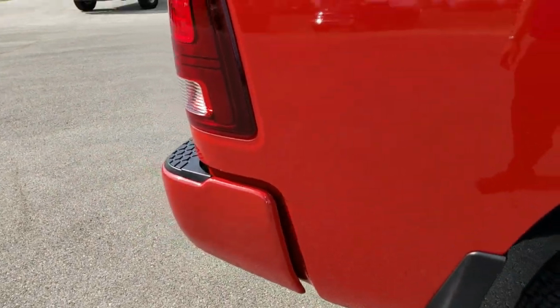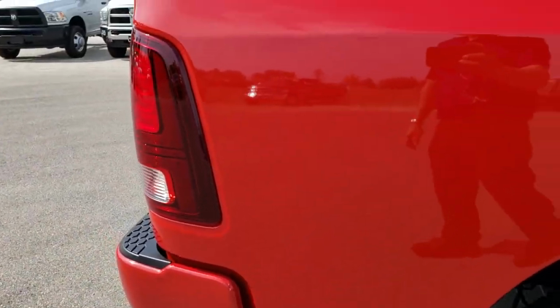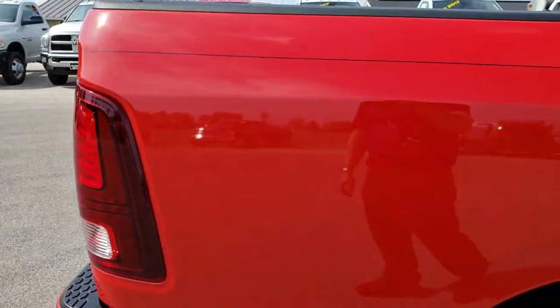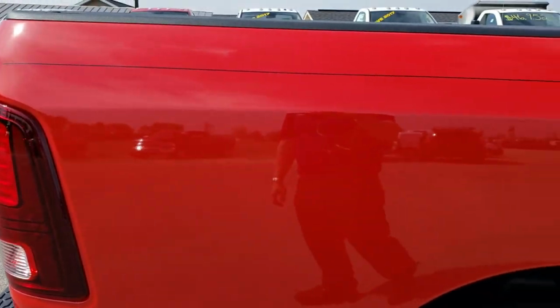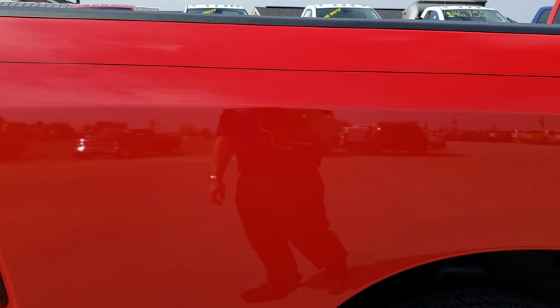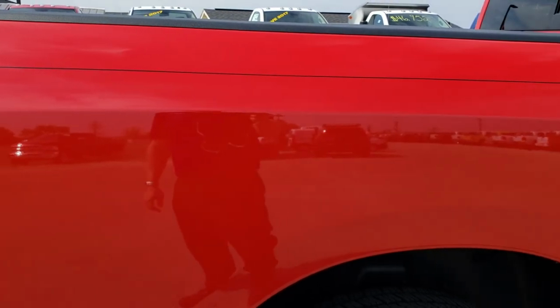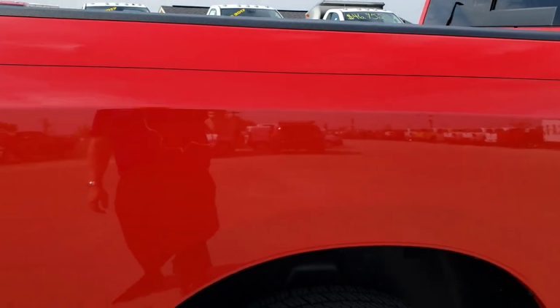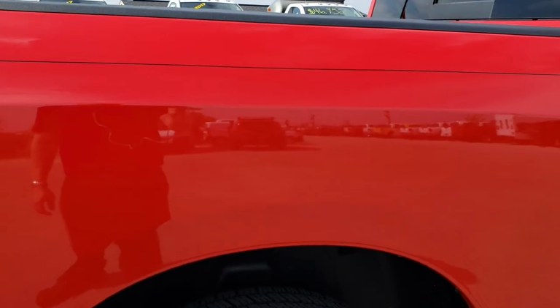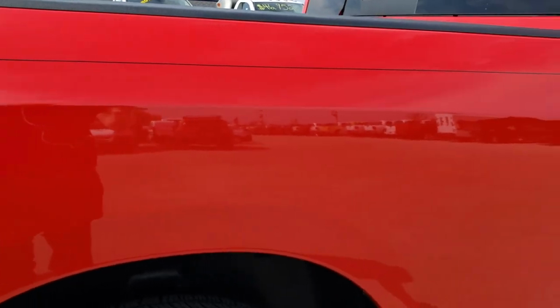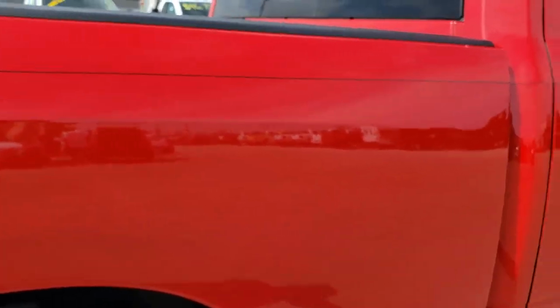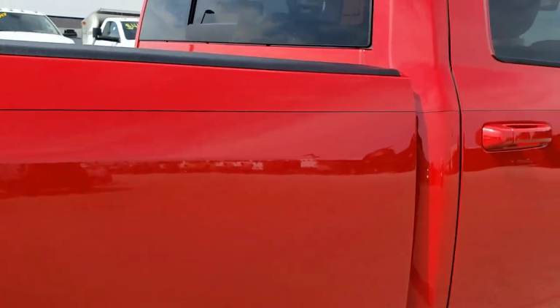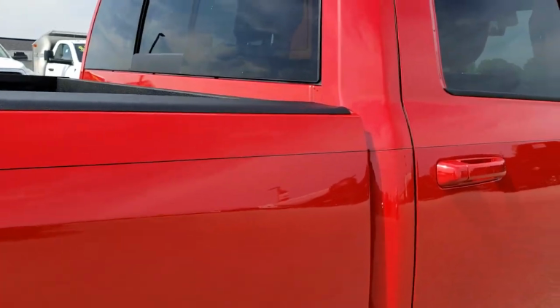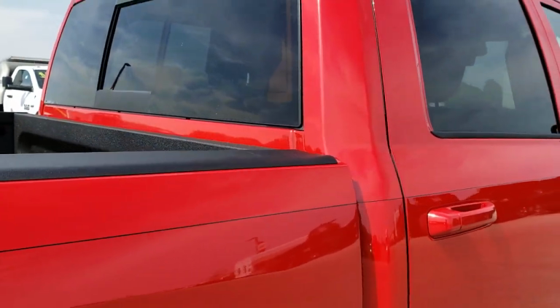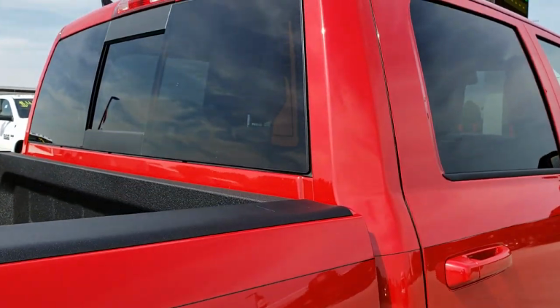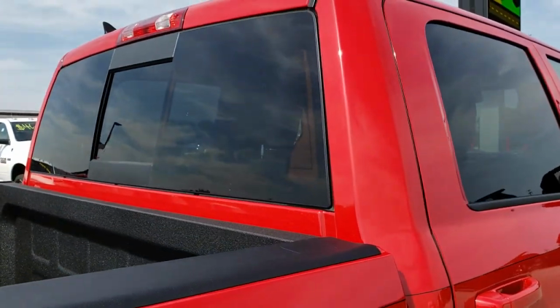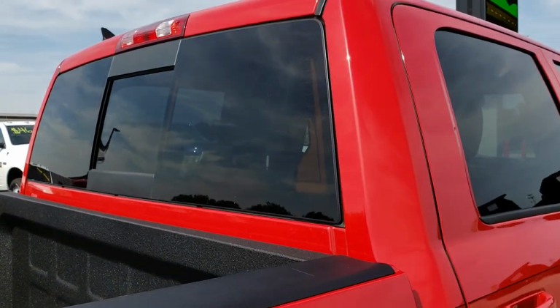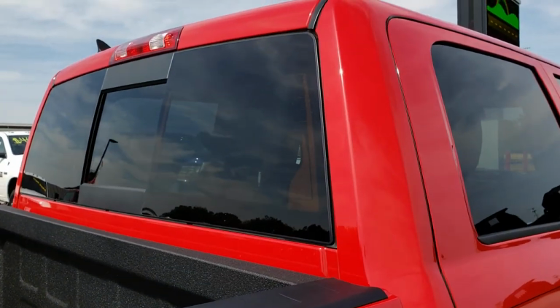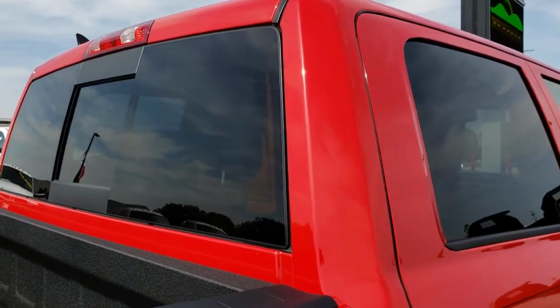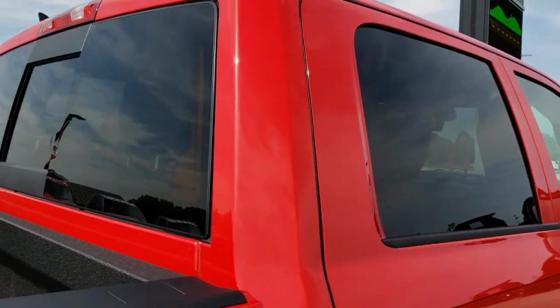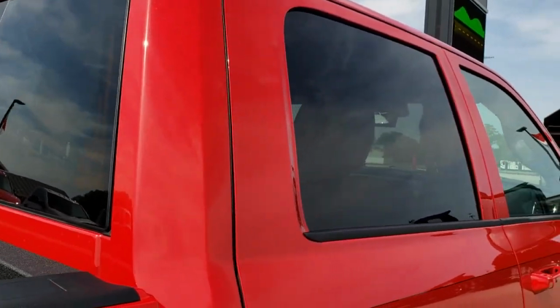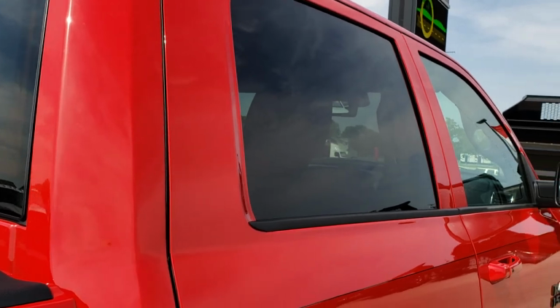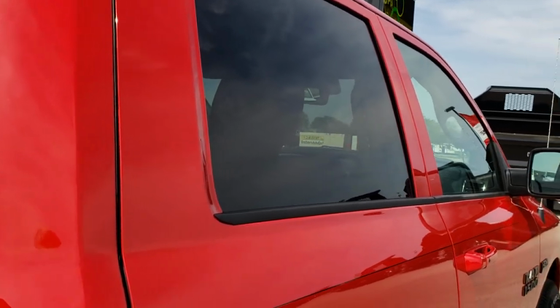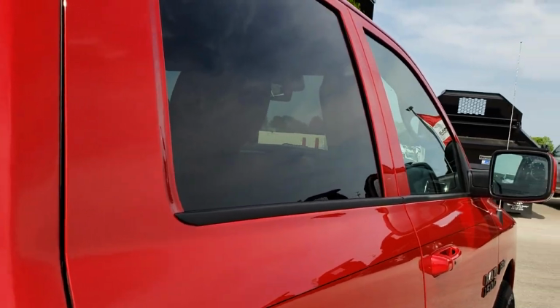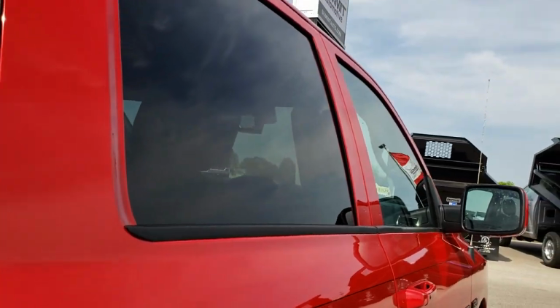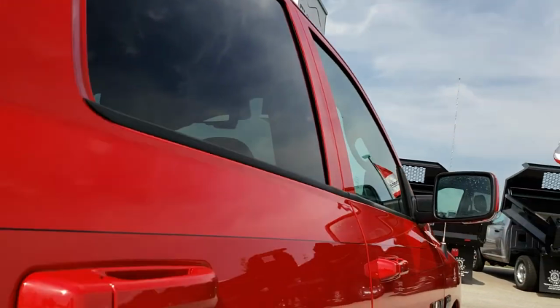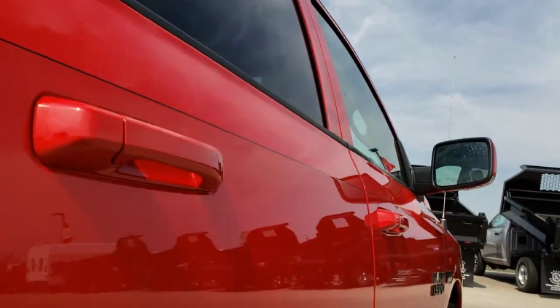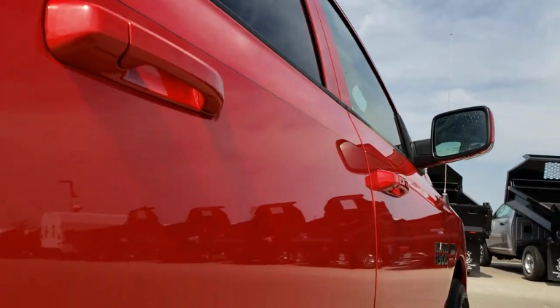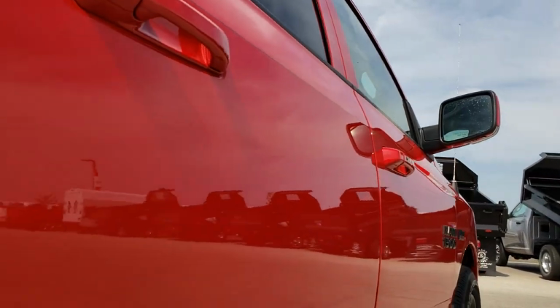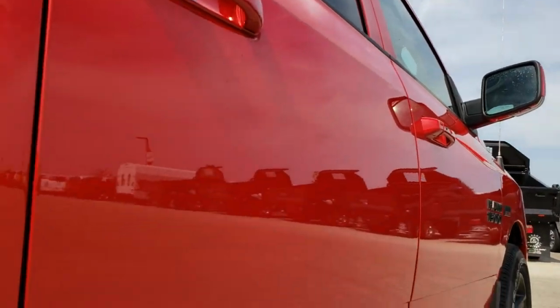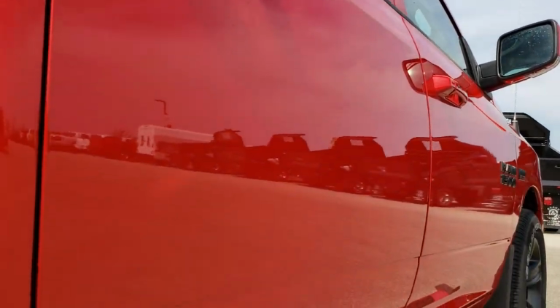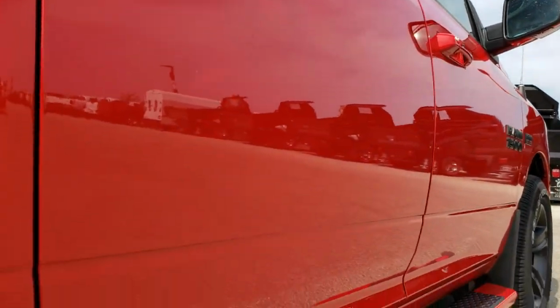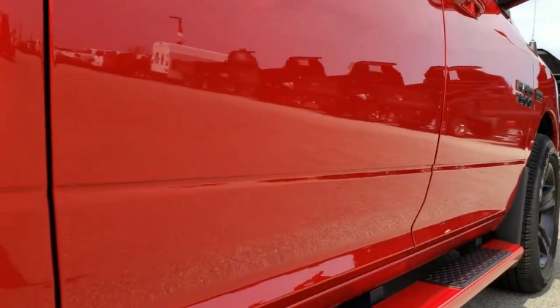We shoot these HD videos so if you are far away, or even if you're close by and just cannot make the trip down, you can still see the truck, hear the truck, and have confidence in the vehicle that you're looking at before you even get here.